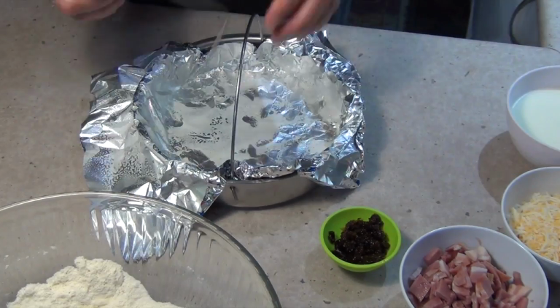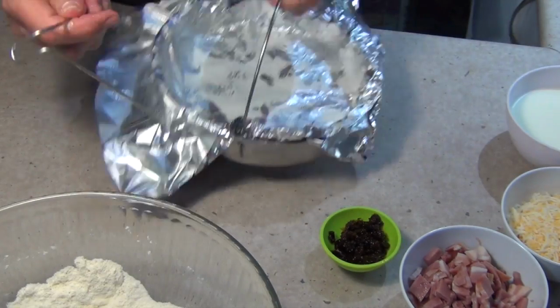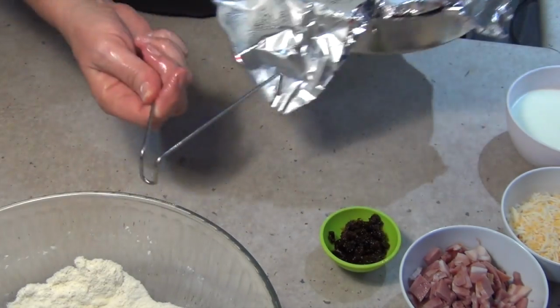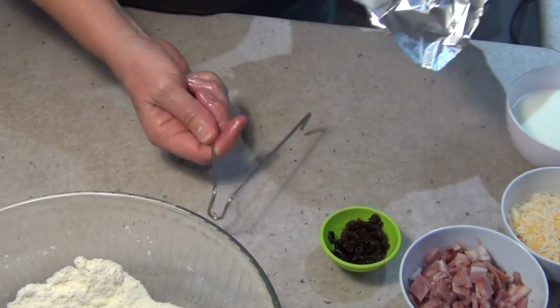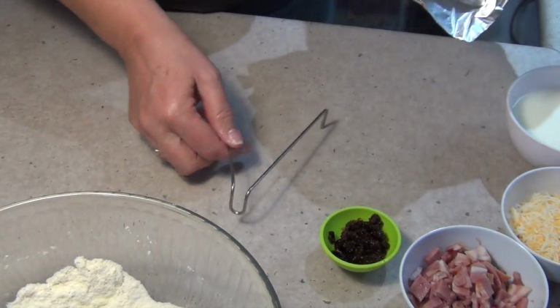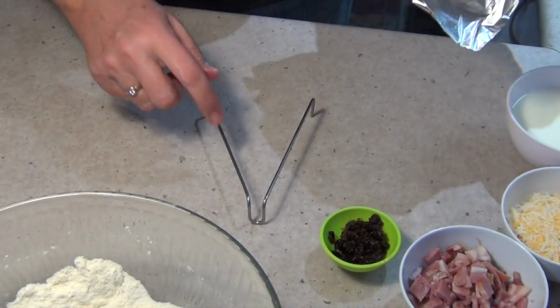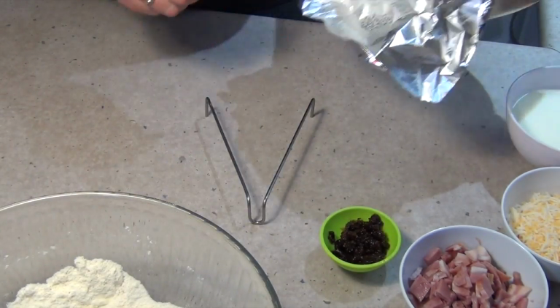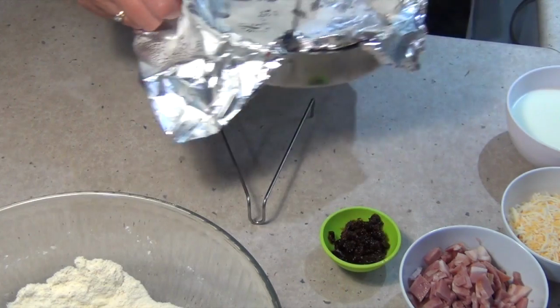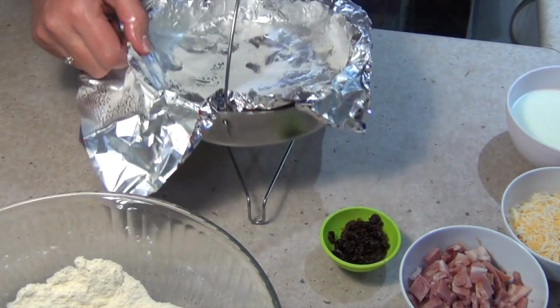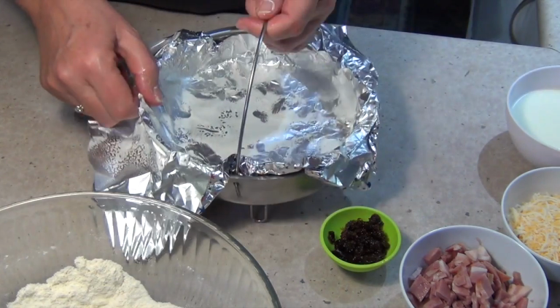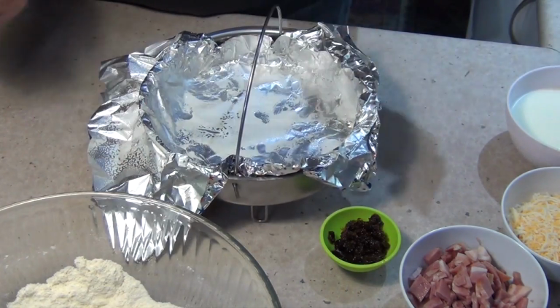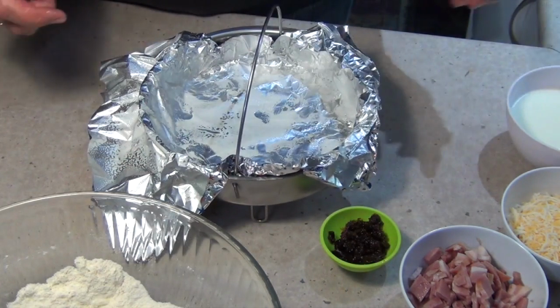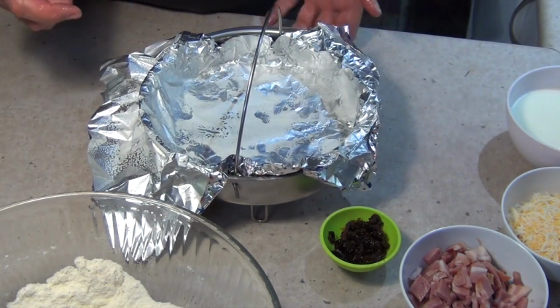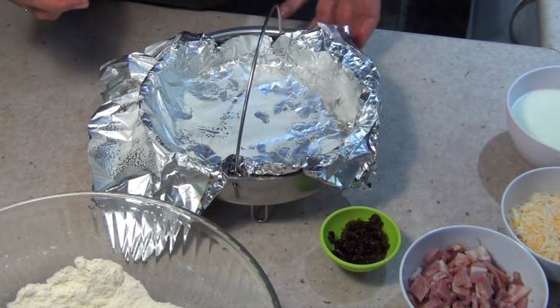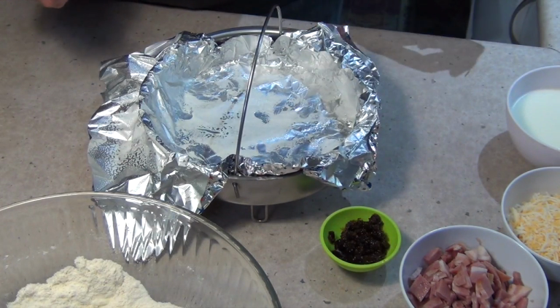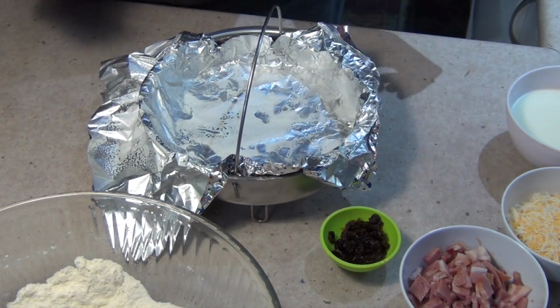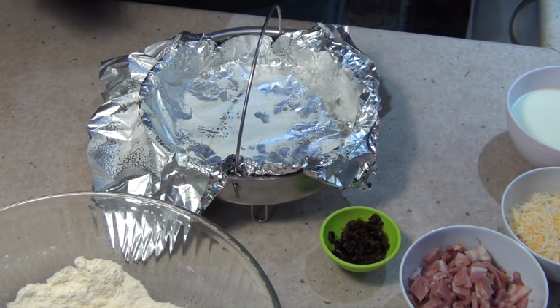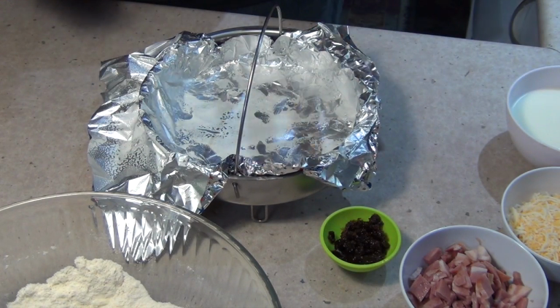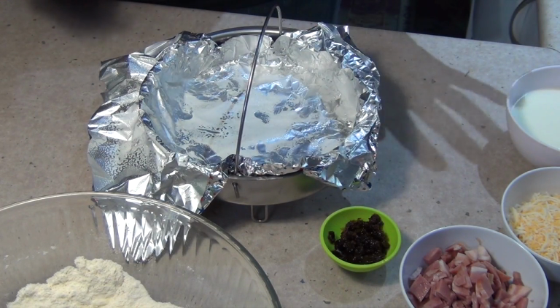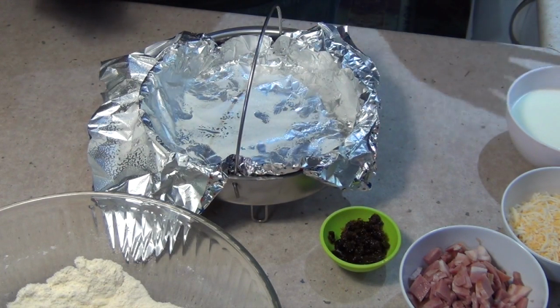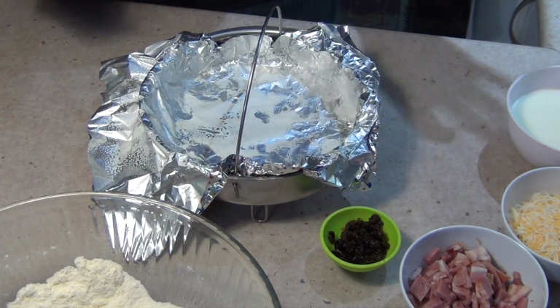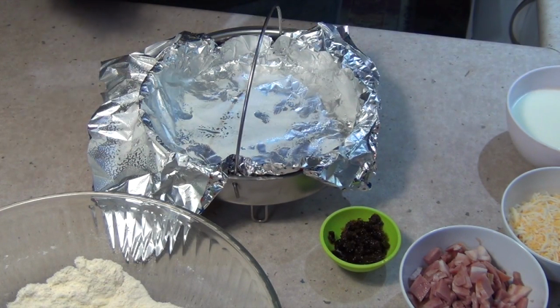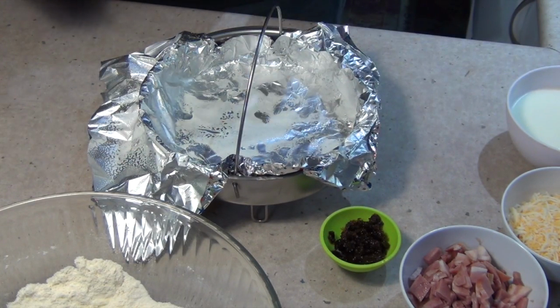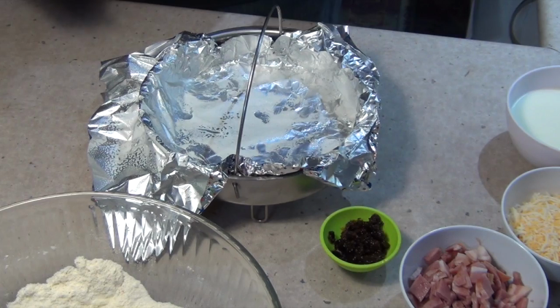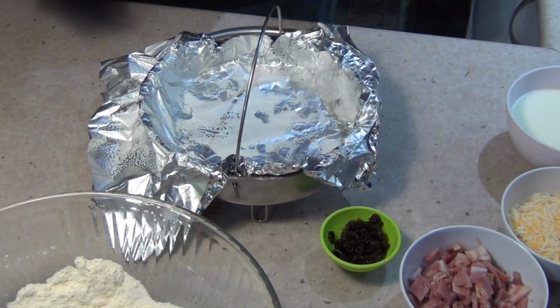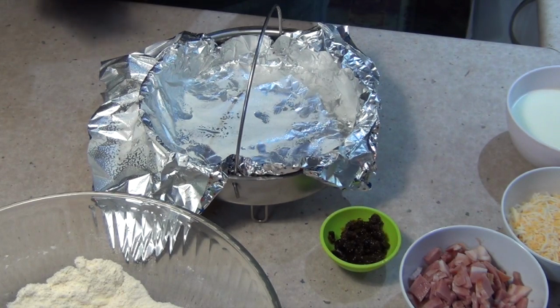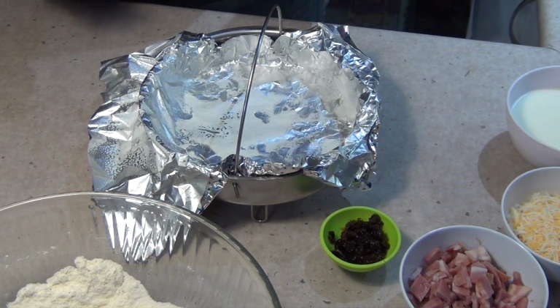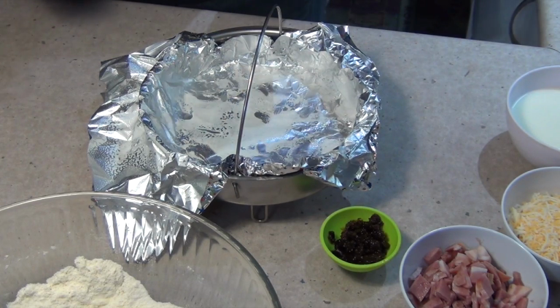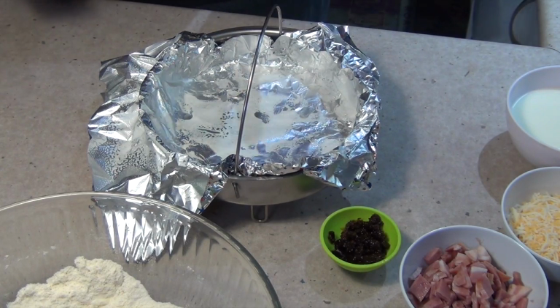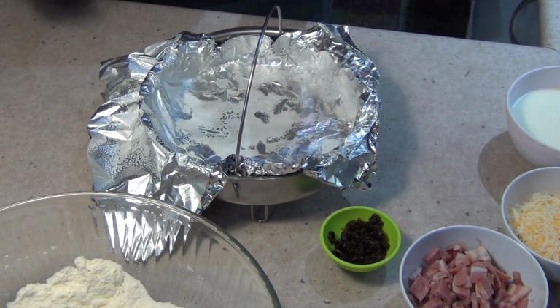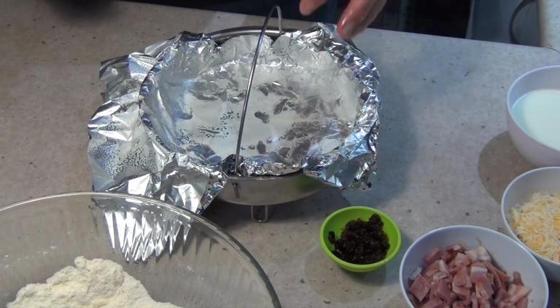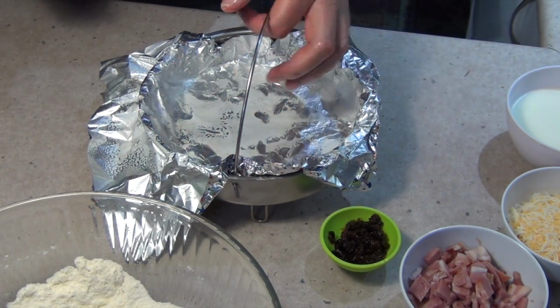We're also going to put a trivet underneath our little tray, and that will keep it off the hot coals on the bottom, because this is a quite thin steel camp oven and we don't want the base to burn.